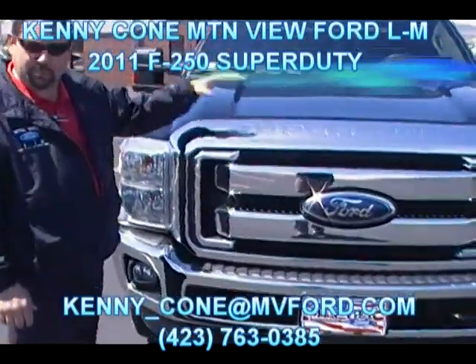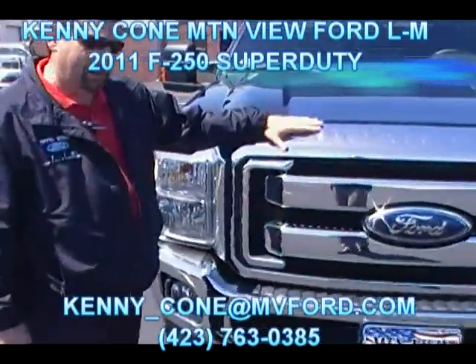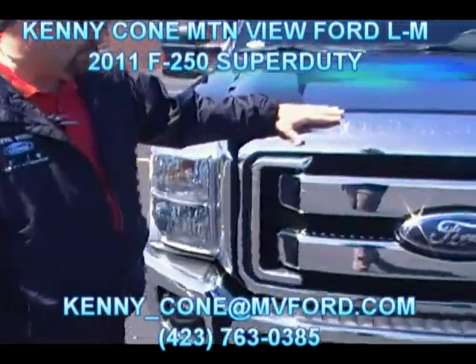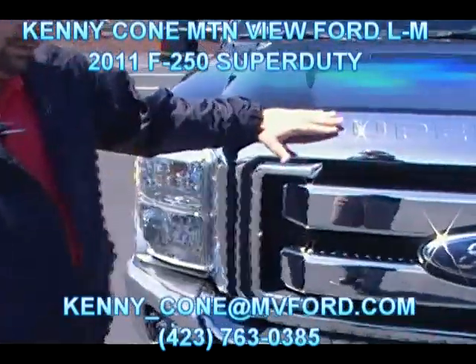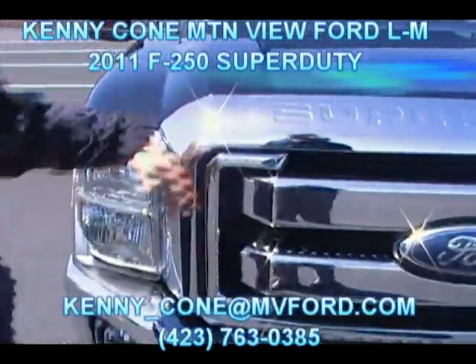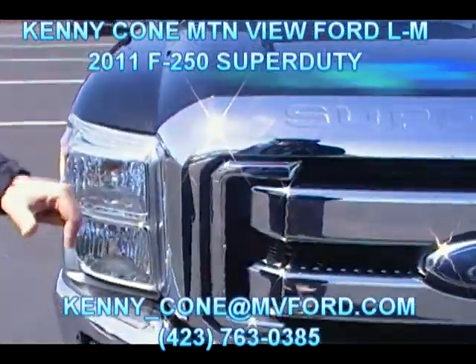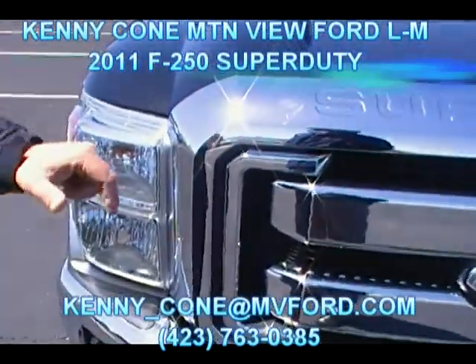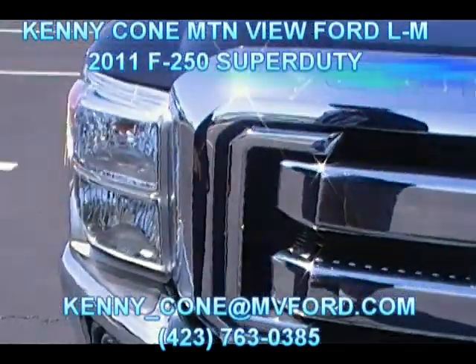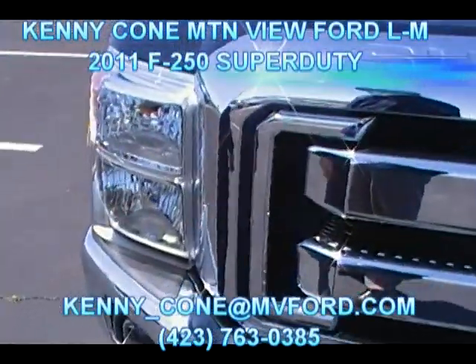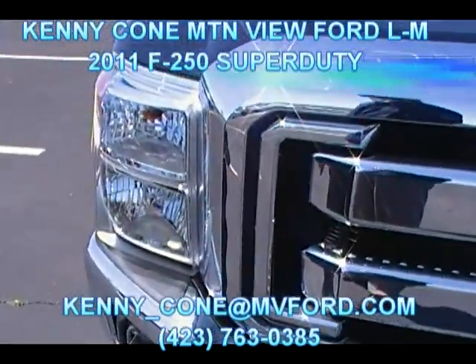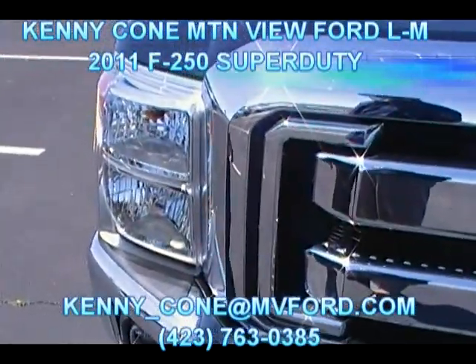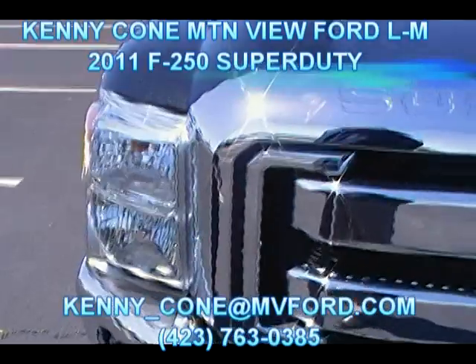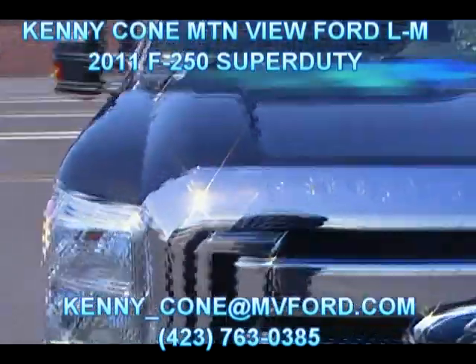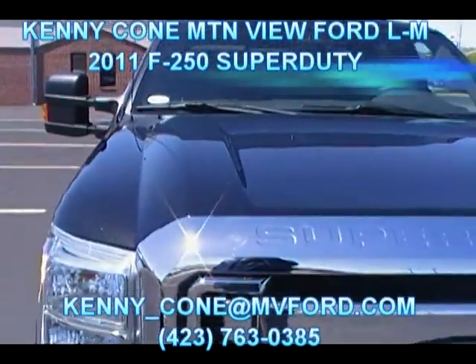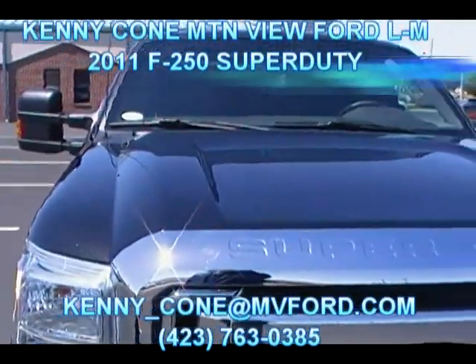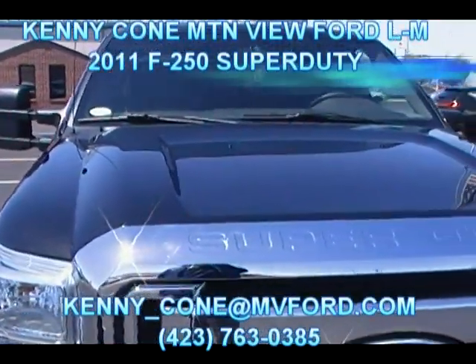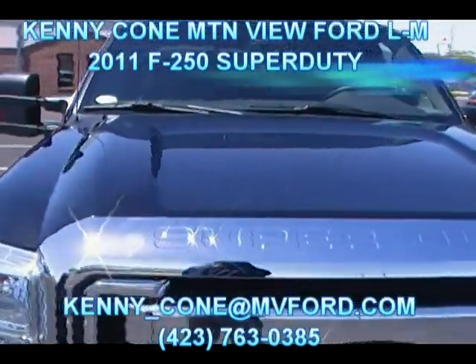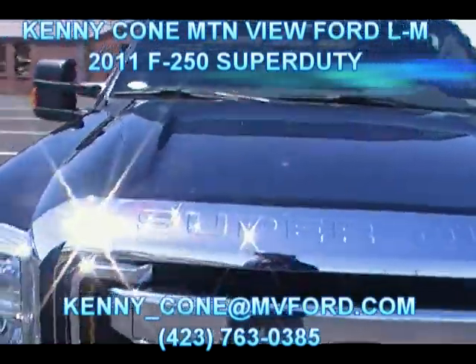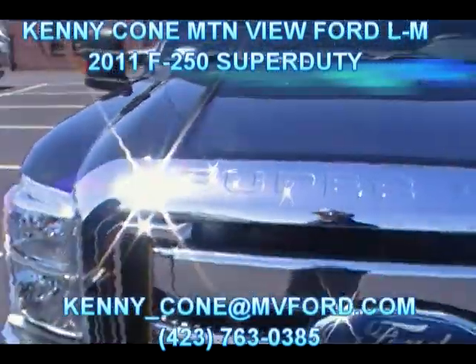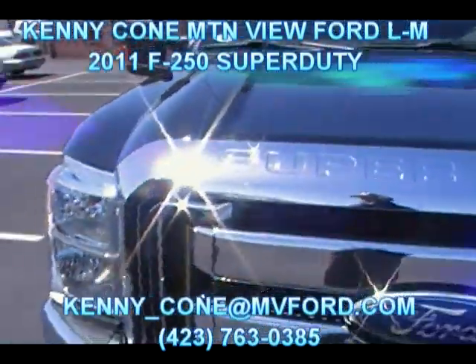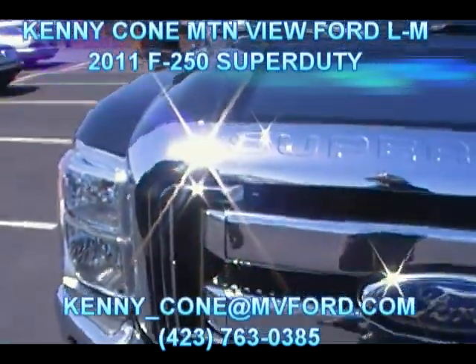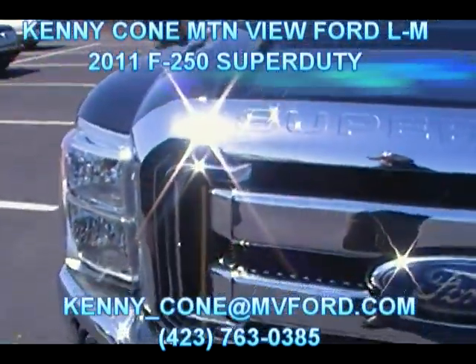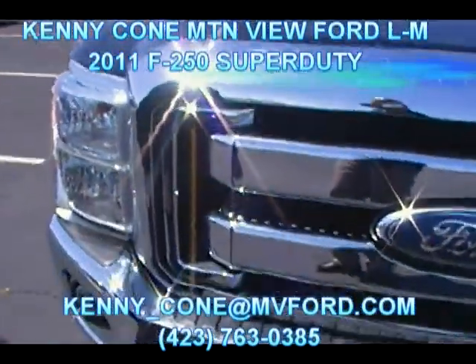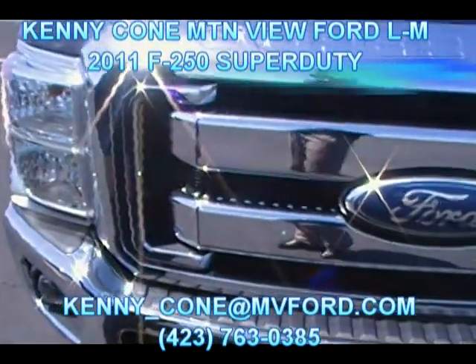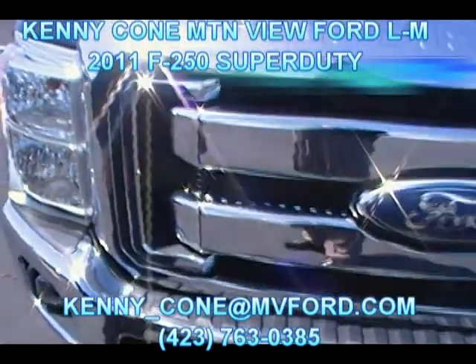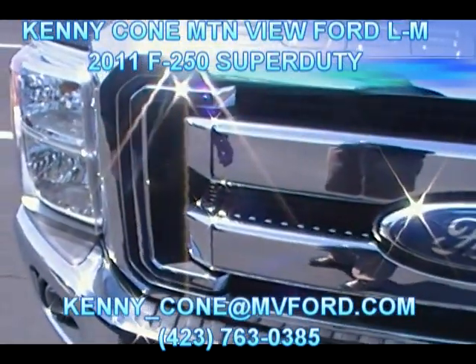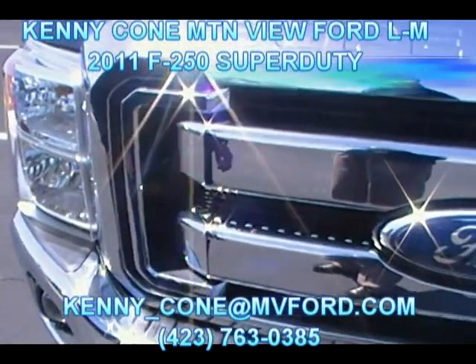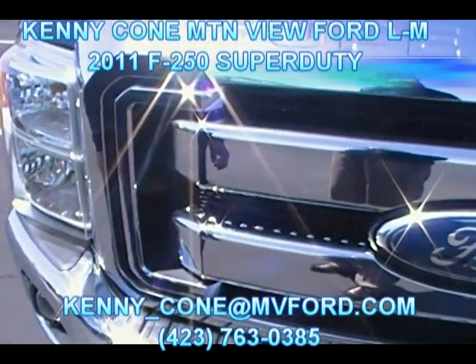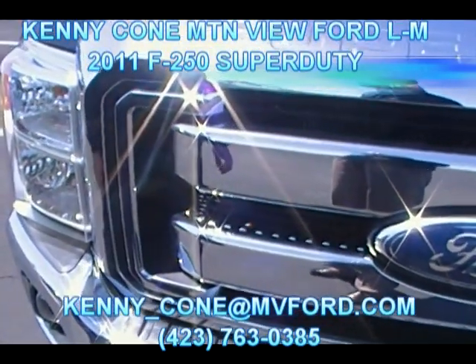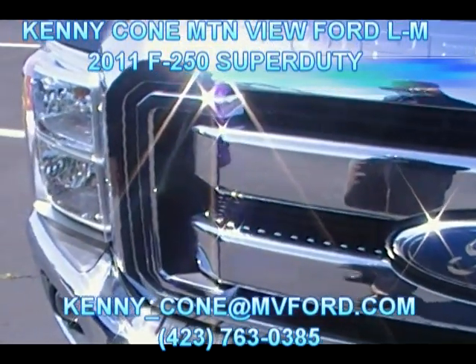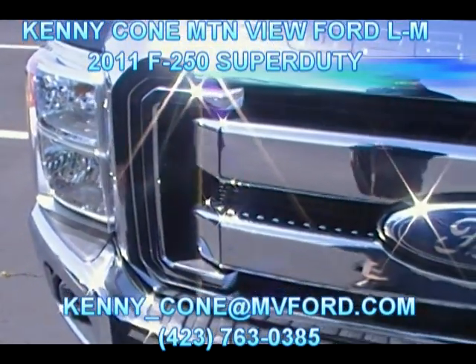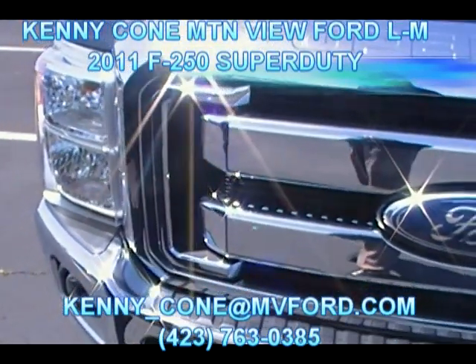Brand new 2011 F-250 diesel Lariat truck. Brand new Ford engine, Ford transmission — 6-speed automatic with 735 pound-feet of torque. Like 400 horsepower or something like that?